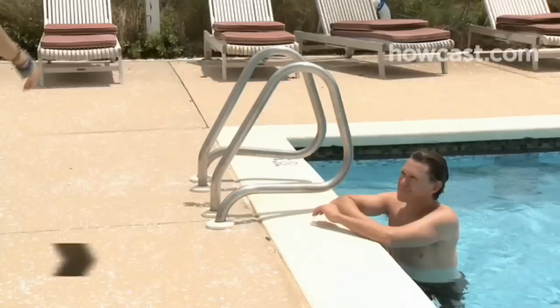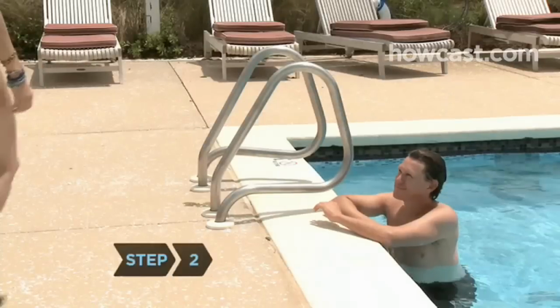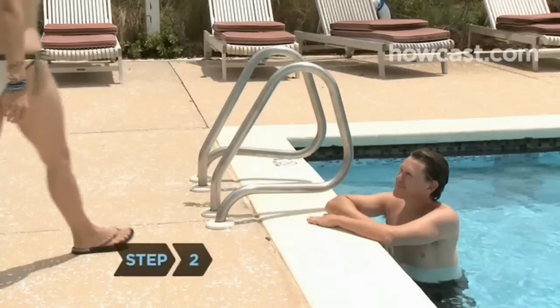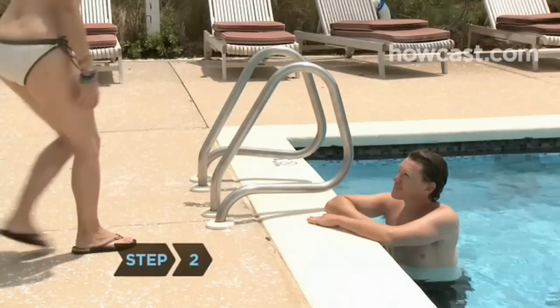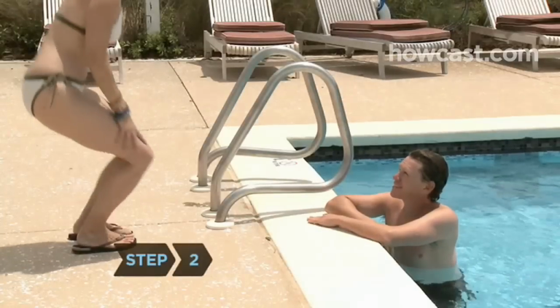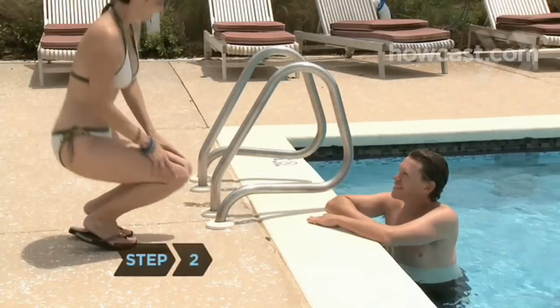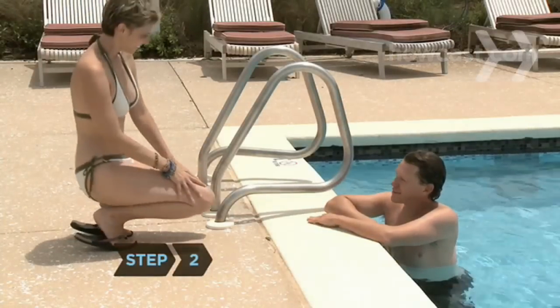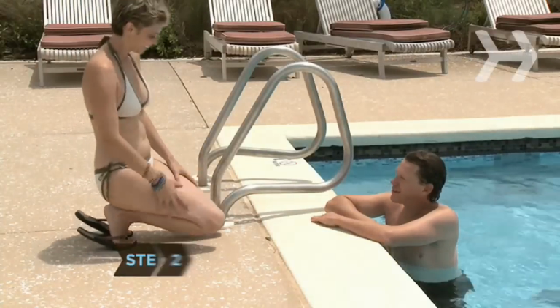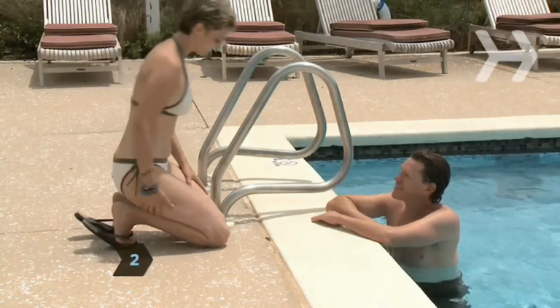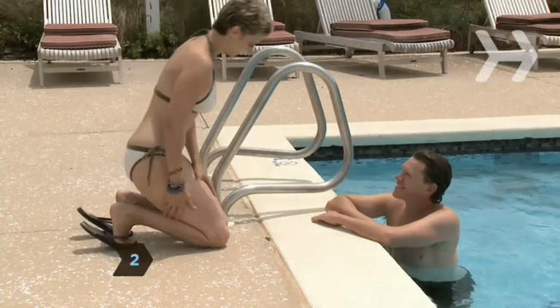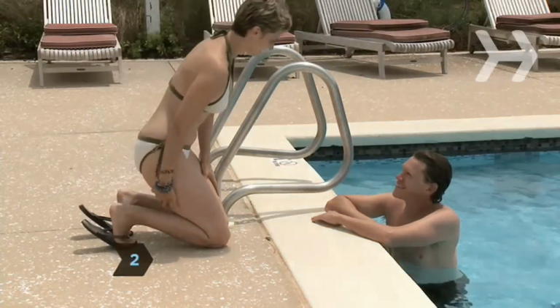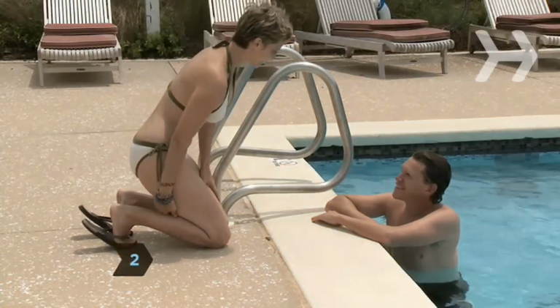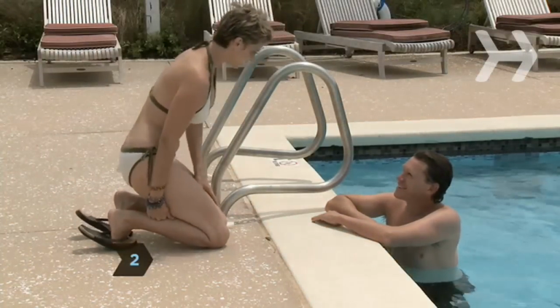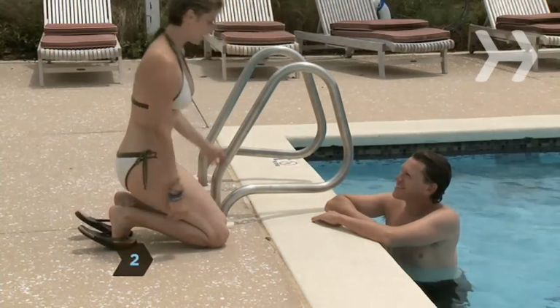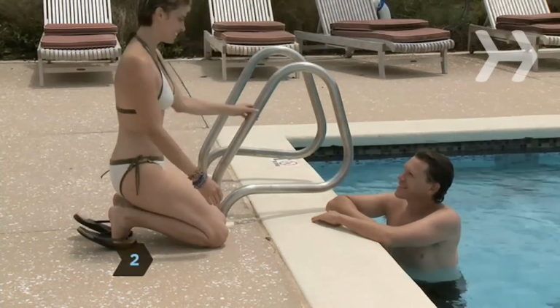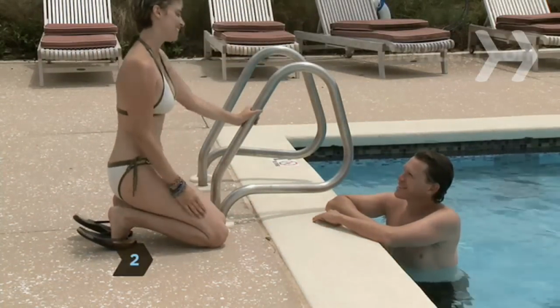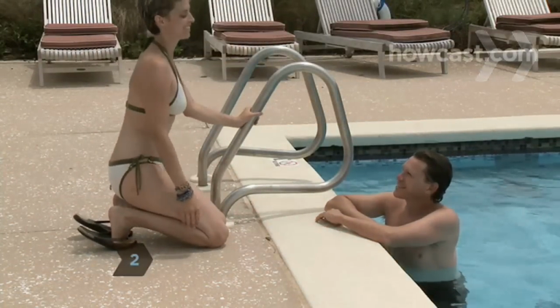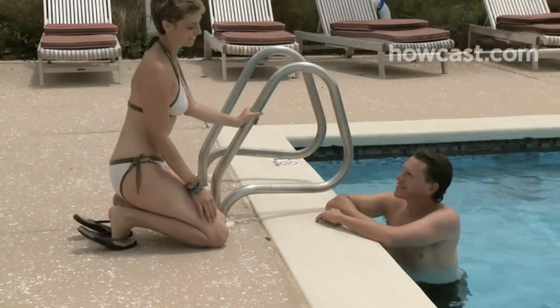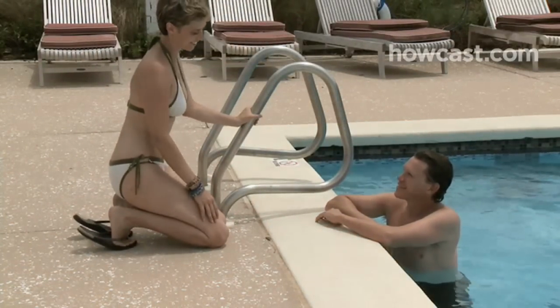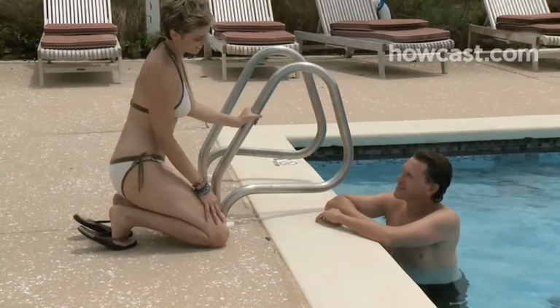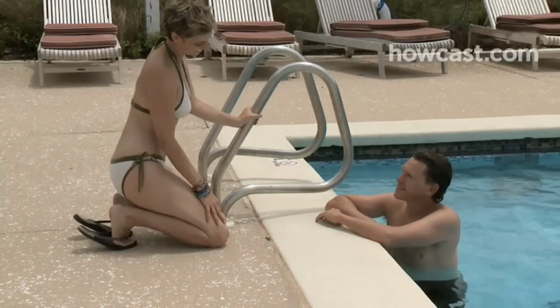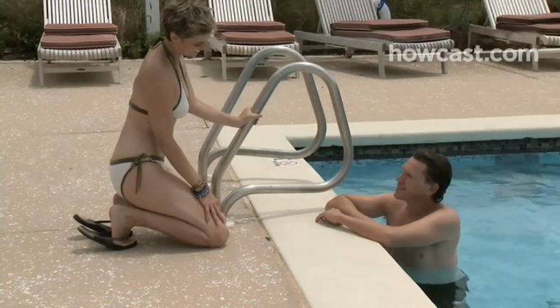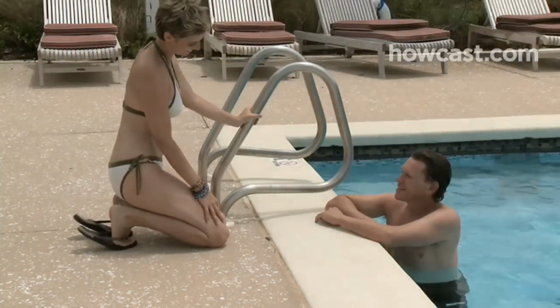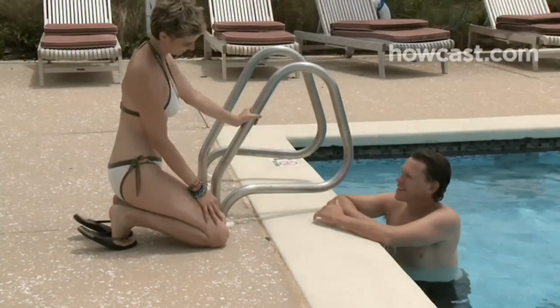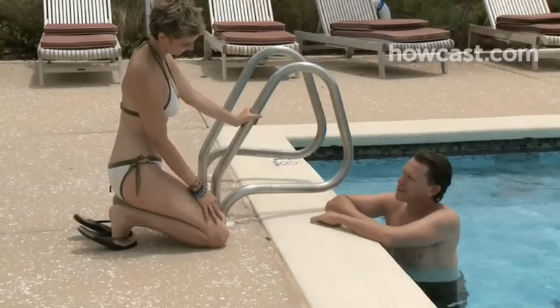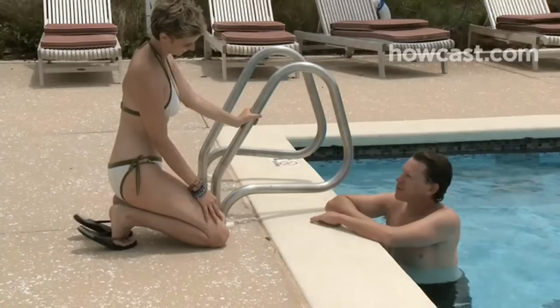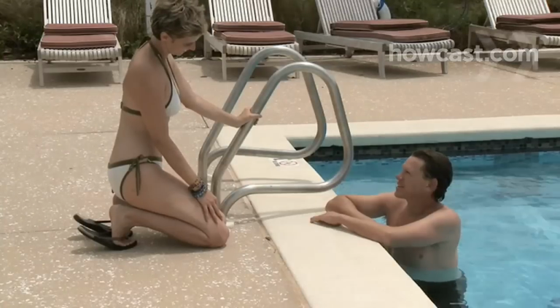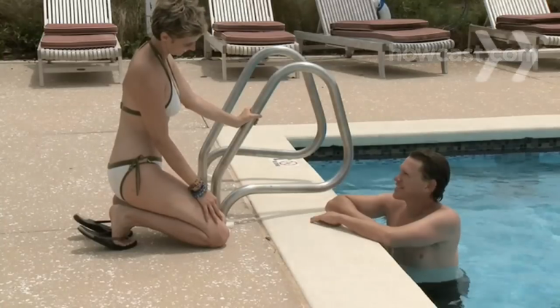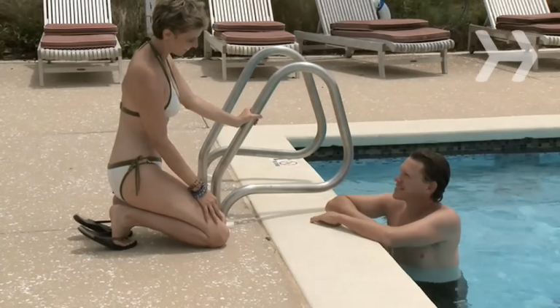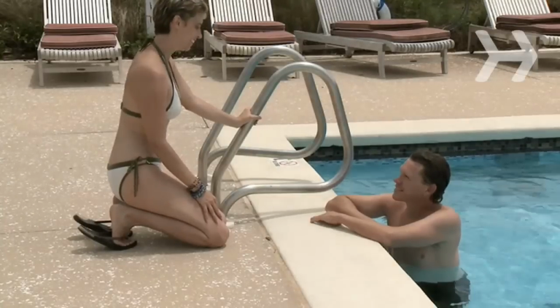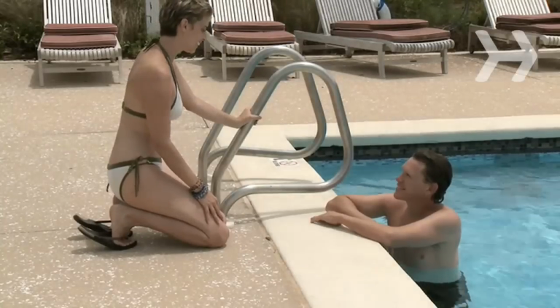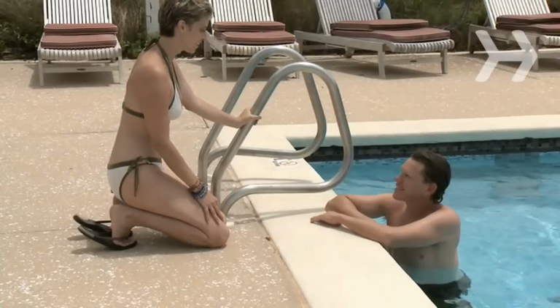Step 2. Be a people person. Lifeguarding is a pretty hands-on job and requires a lot of interaction with the public. It helps if you're good with people and great with kids.